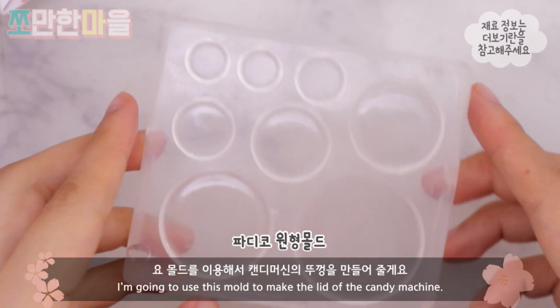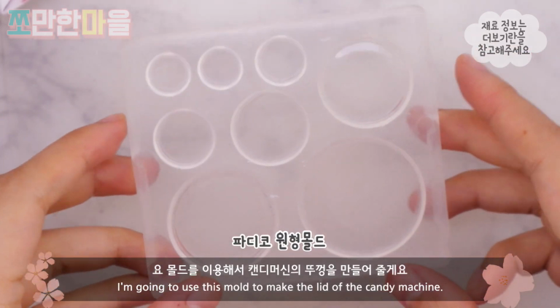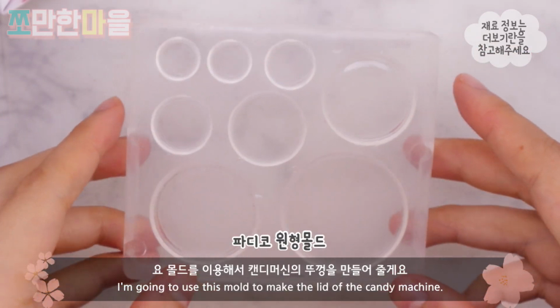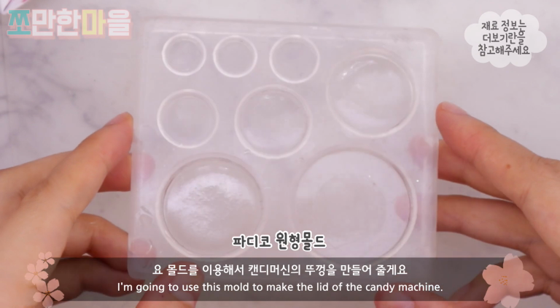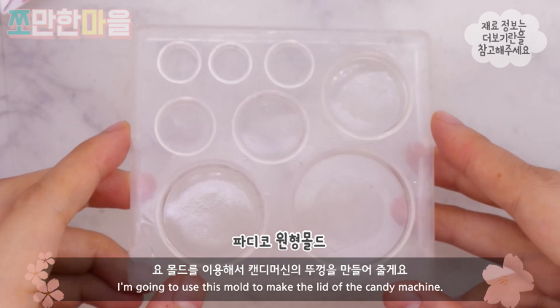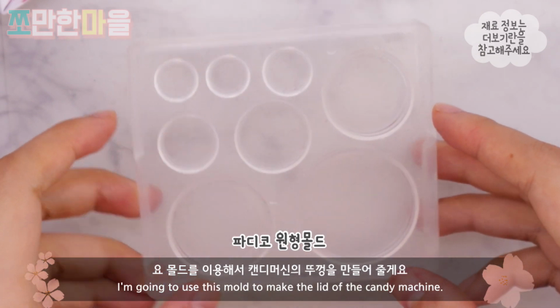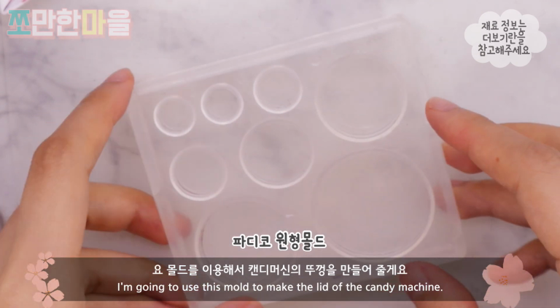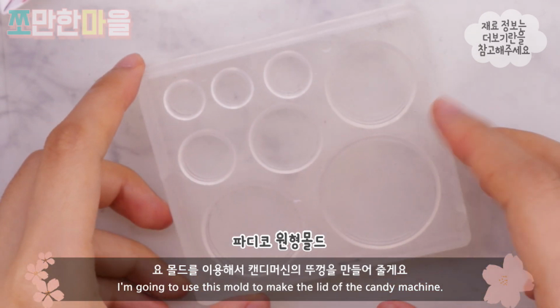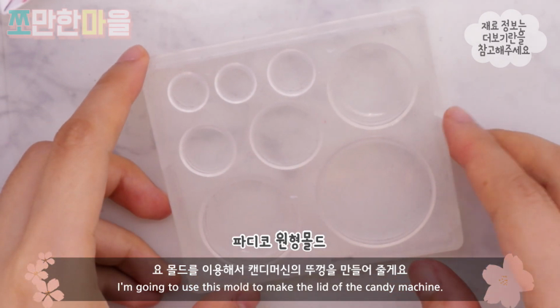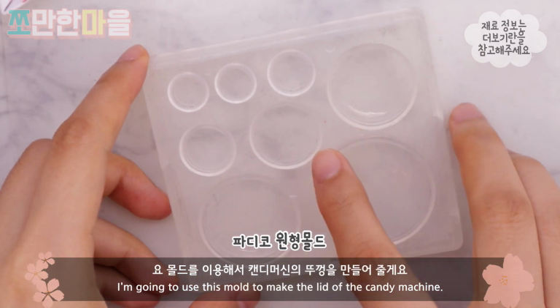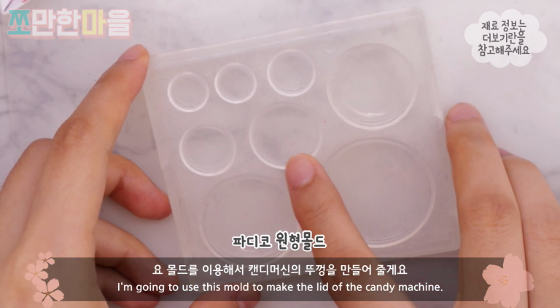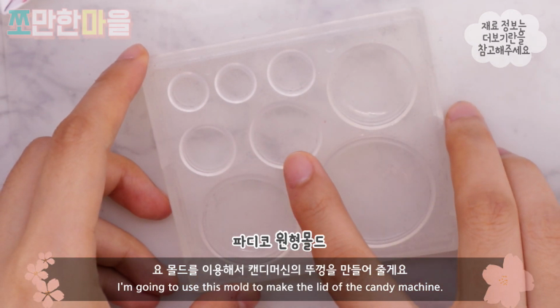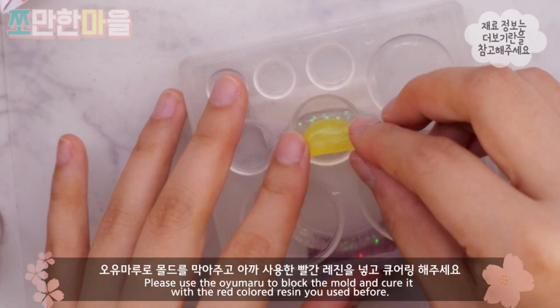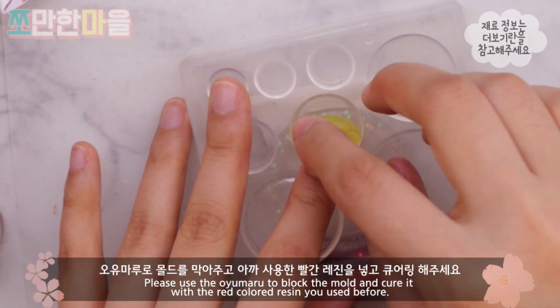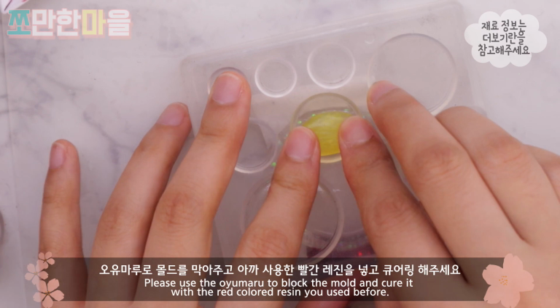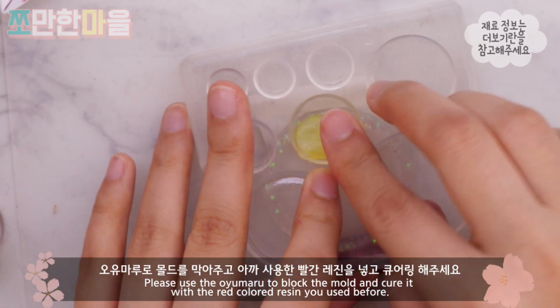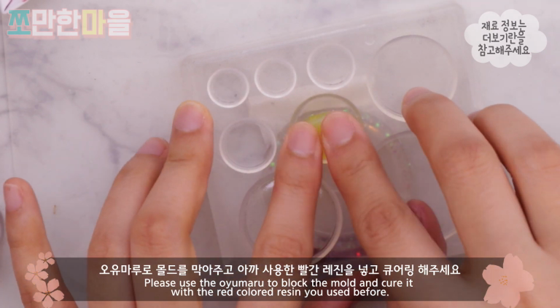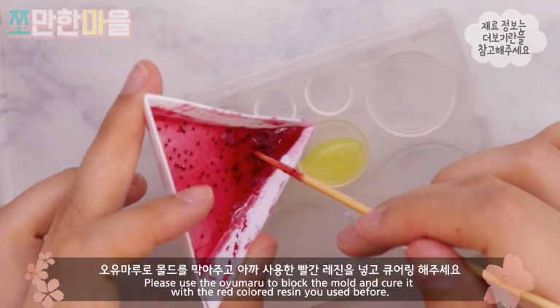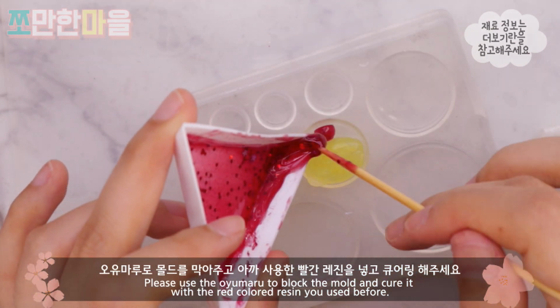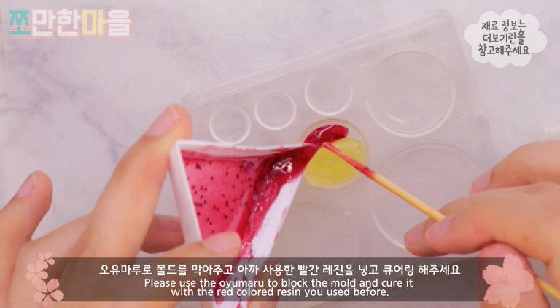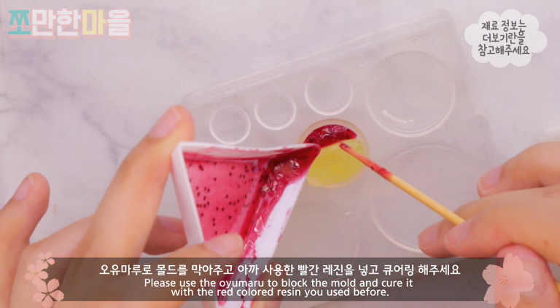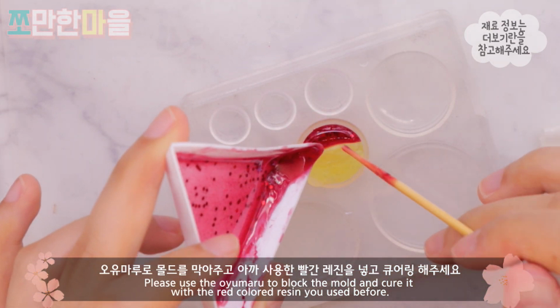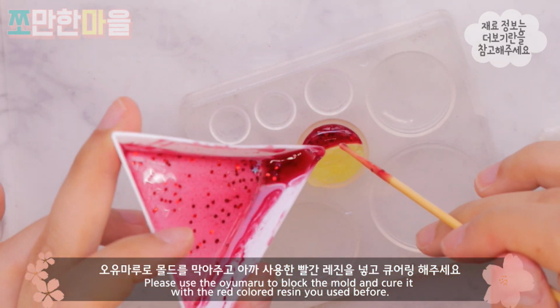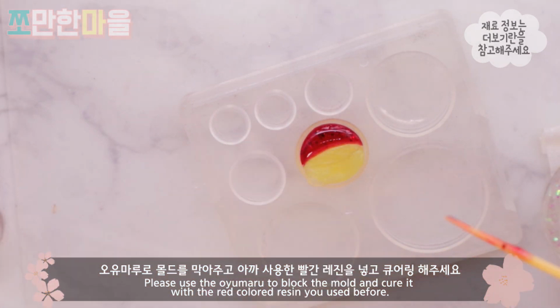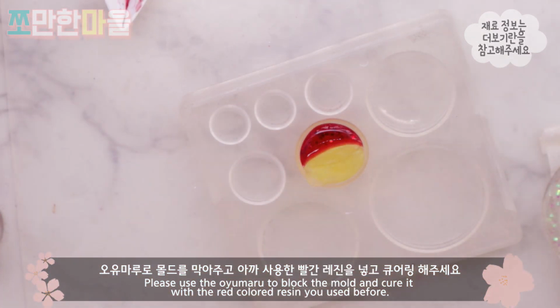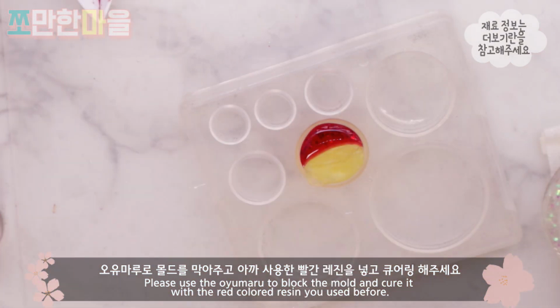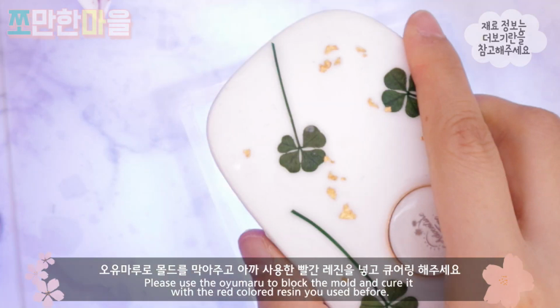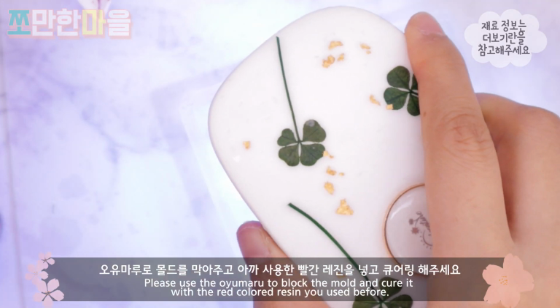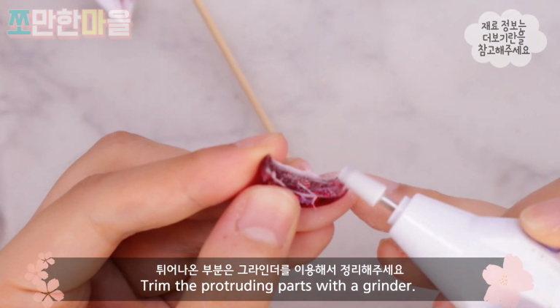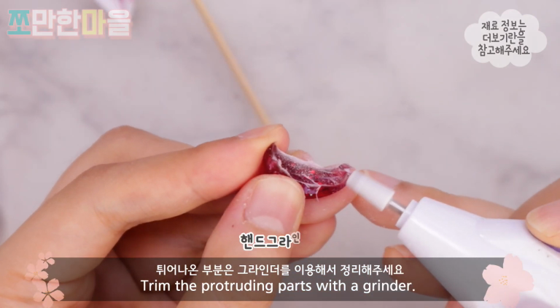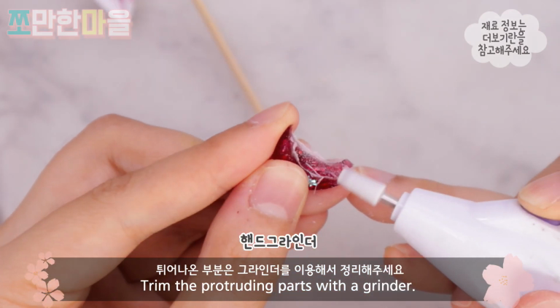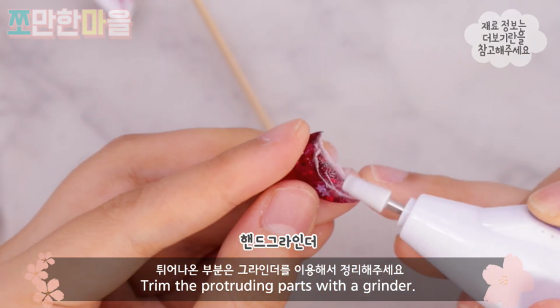I'm using the candy machine to make the mold. I'm using the mold, and then I'm using the grinder.